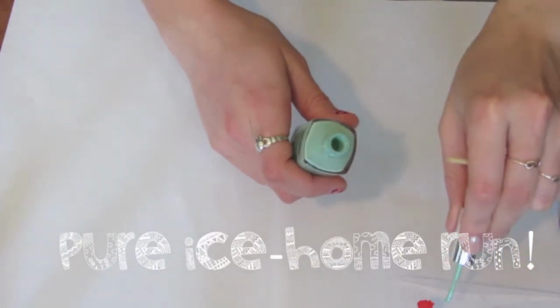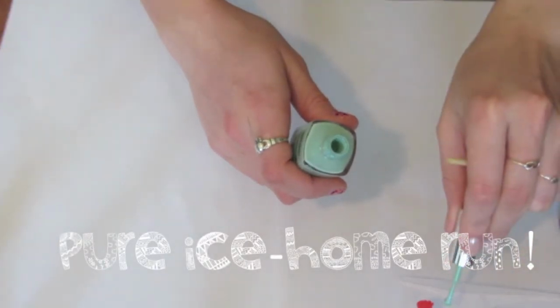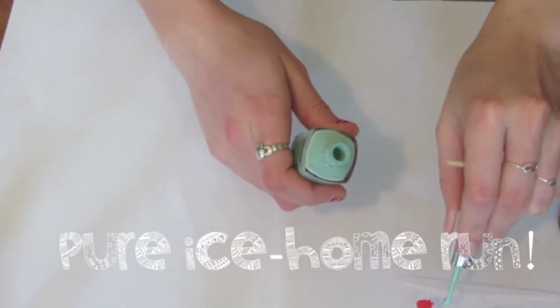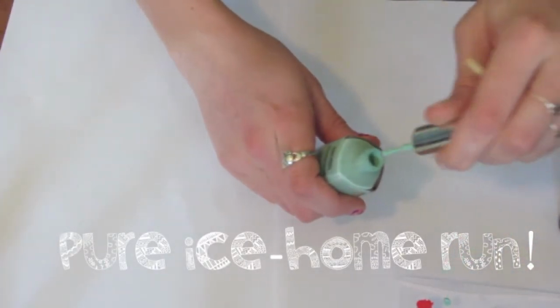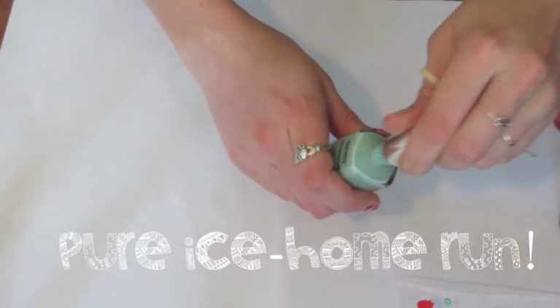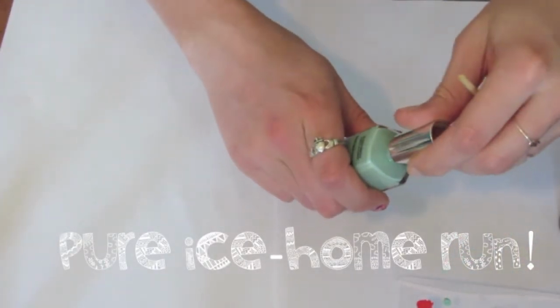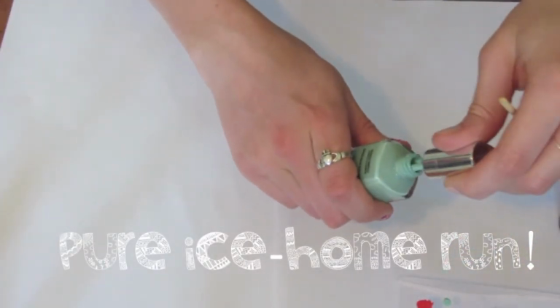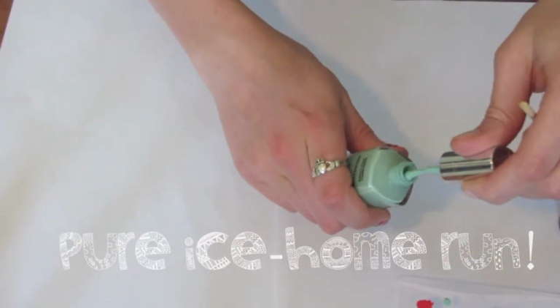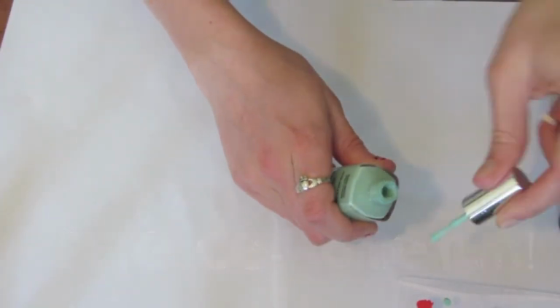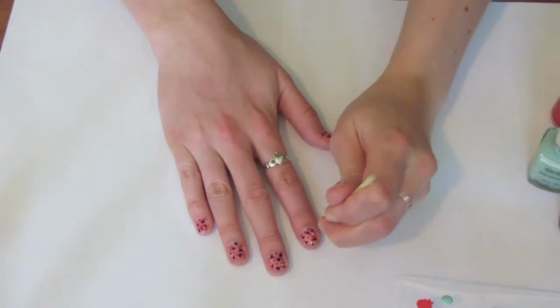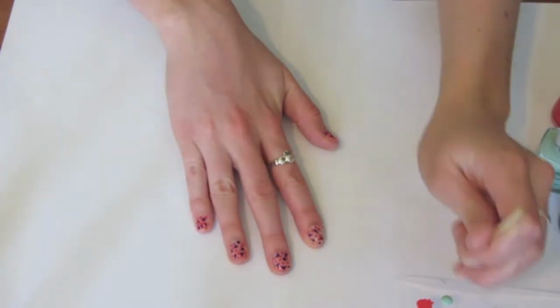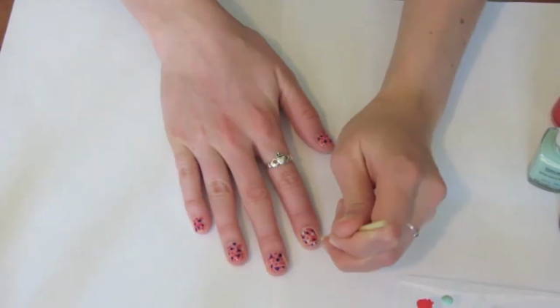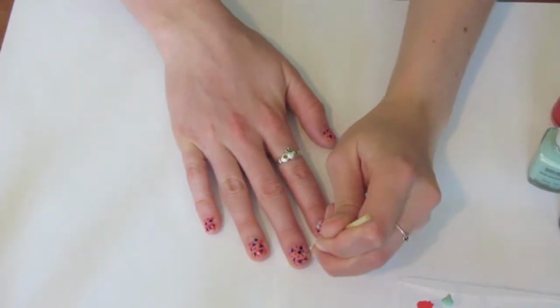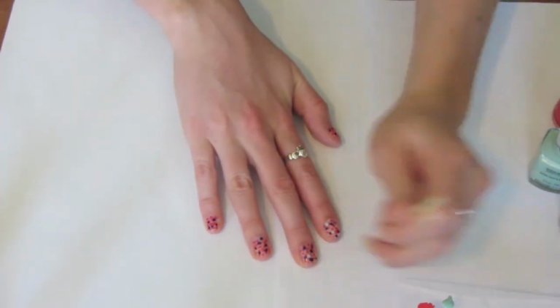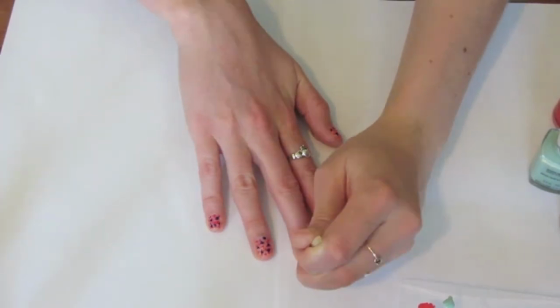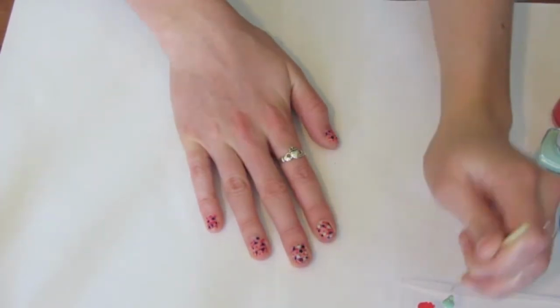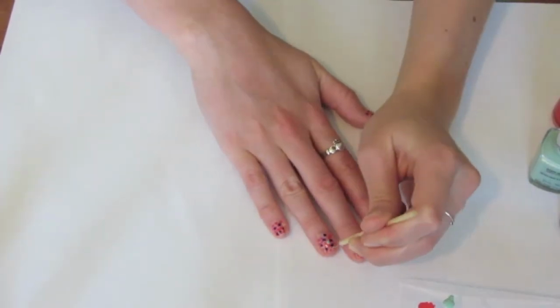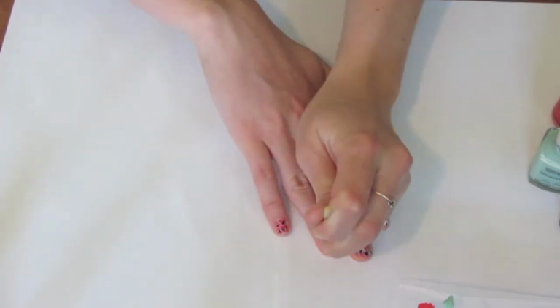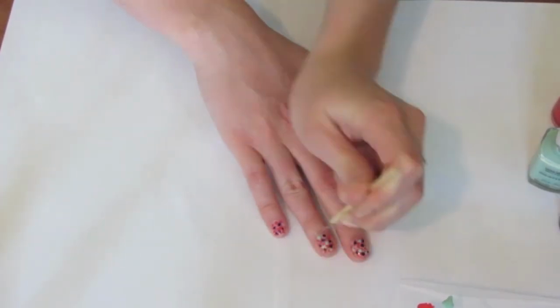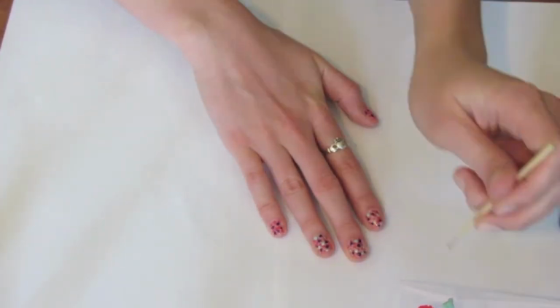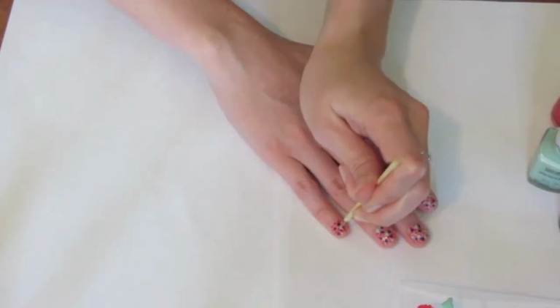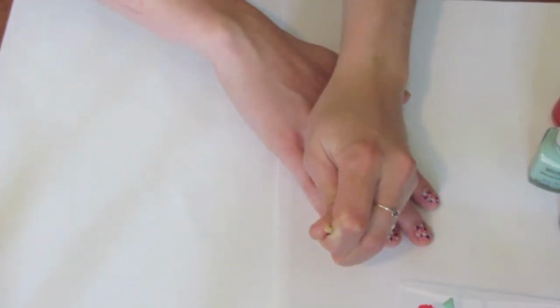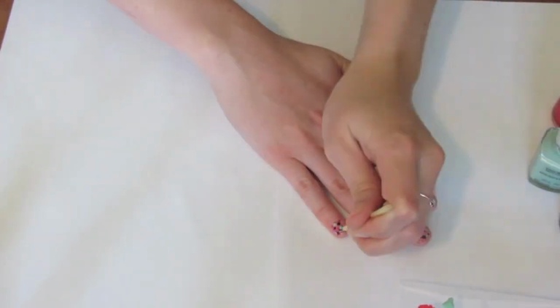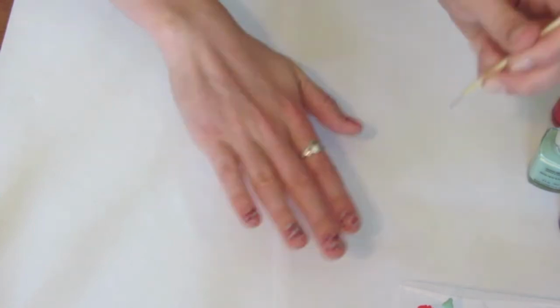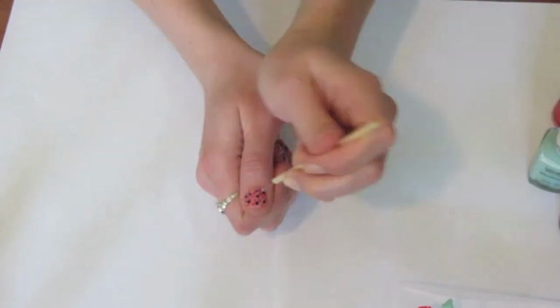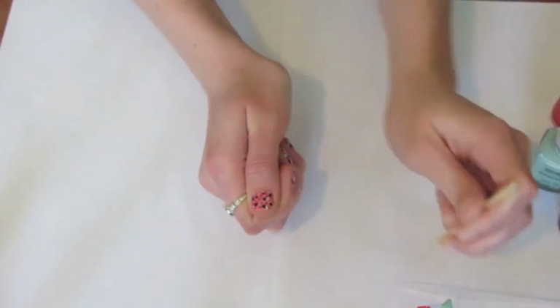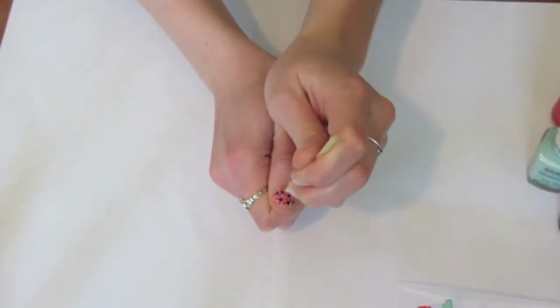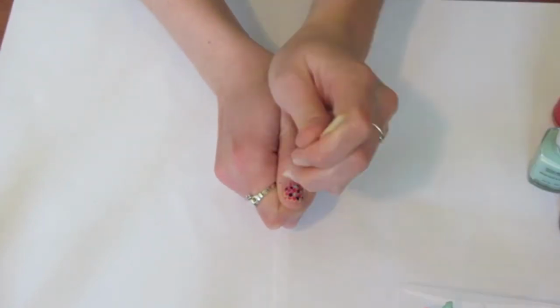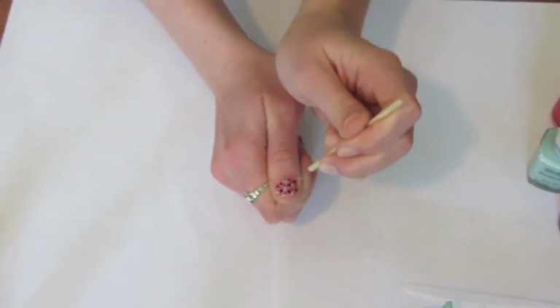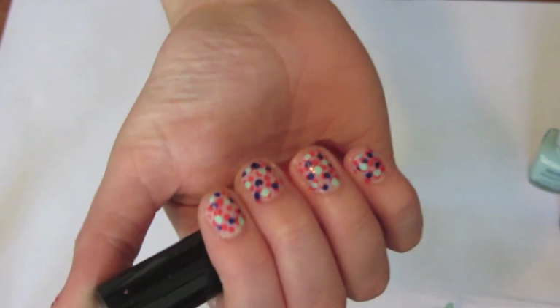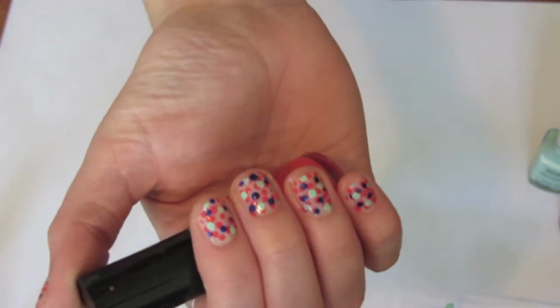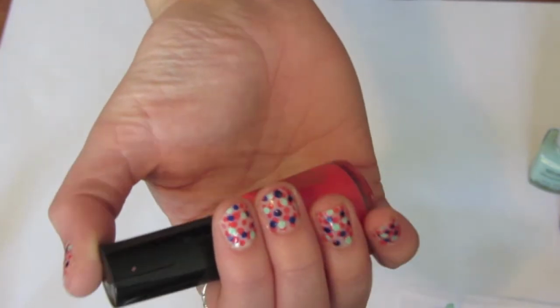Once you've finished with that color, move on to the next one. I'm using Home Run by Pure Ice and once again just do random dots all over your nails. And that's really all that you have to do — so that is the final look.